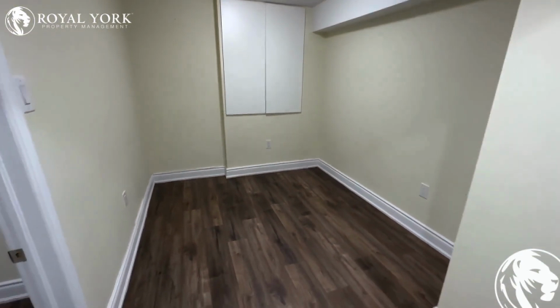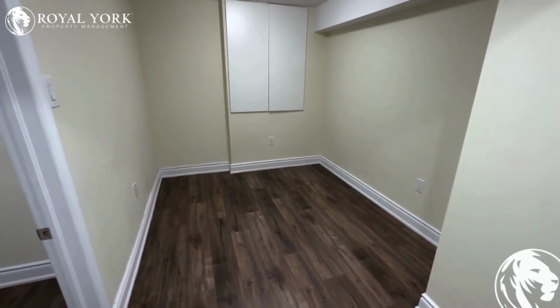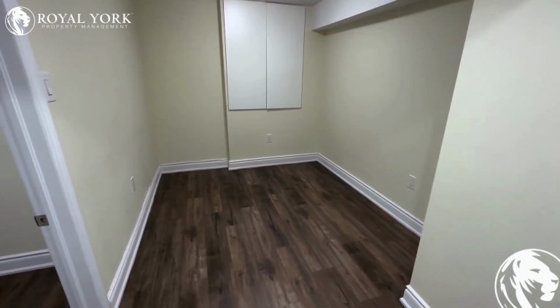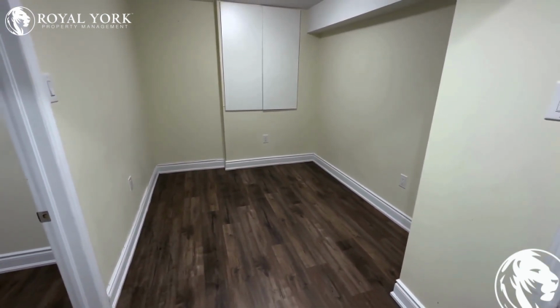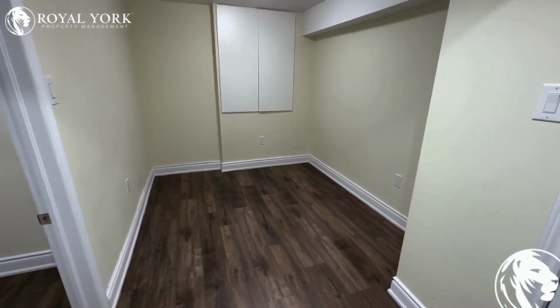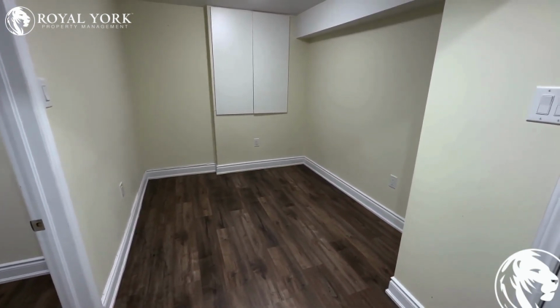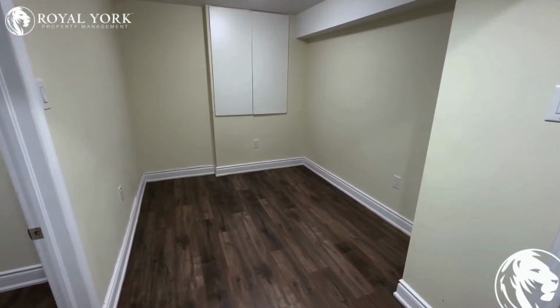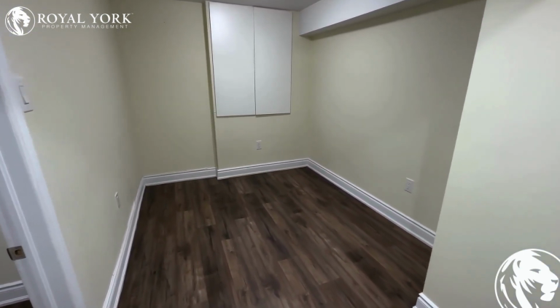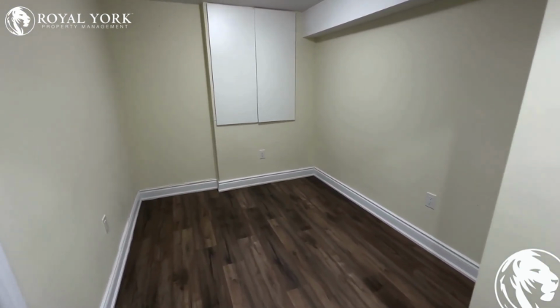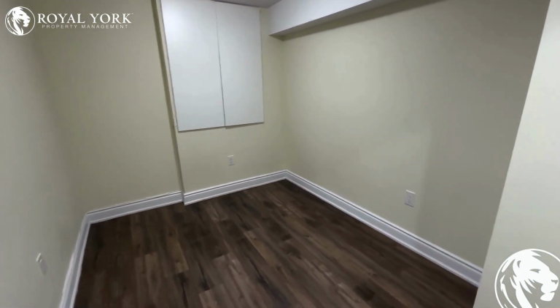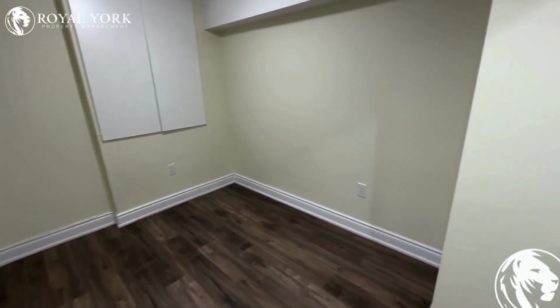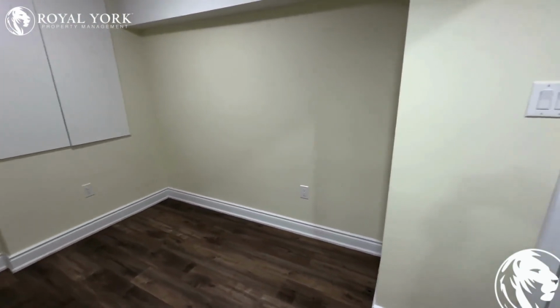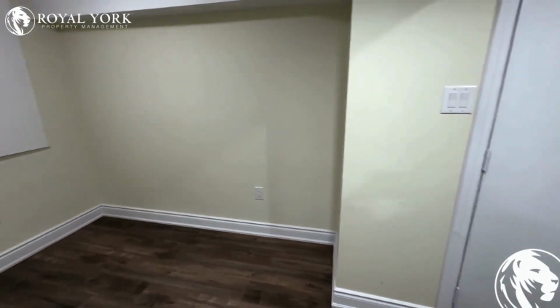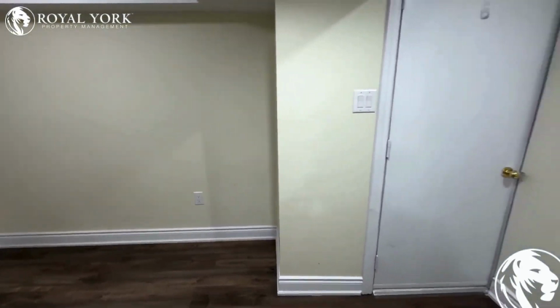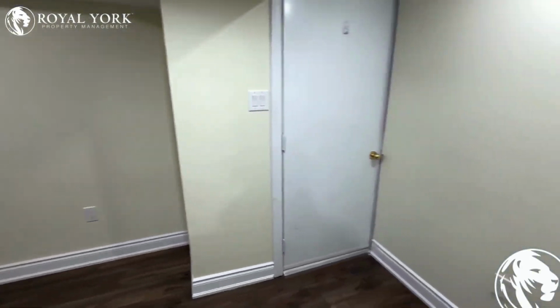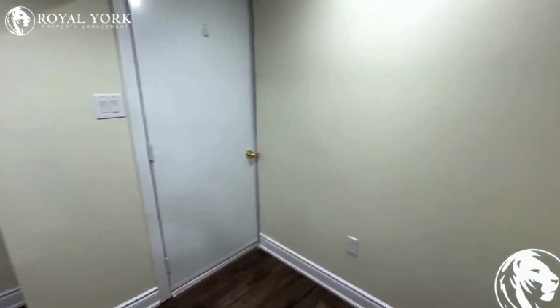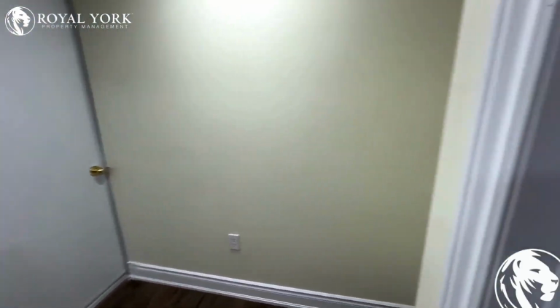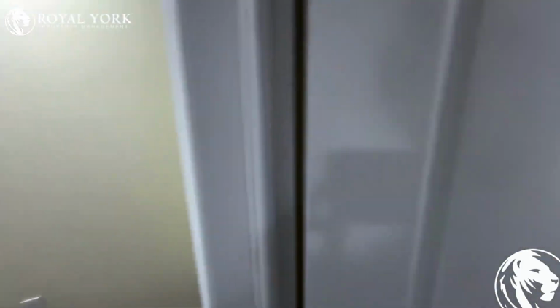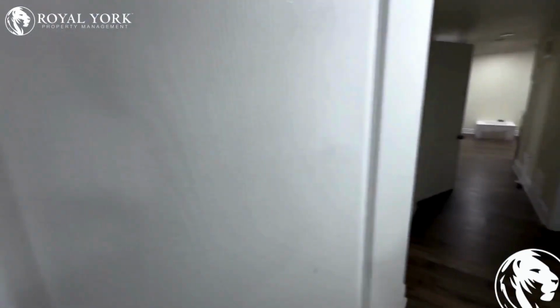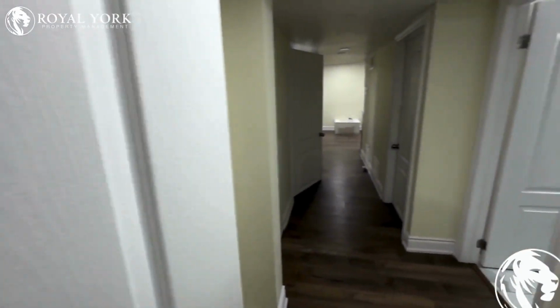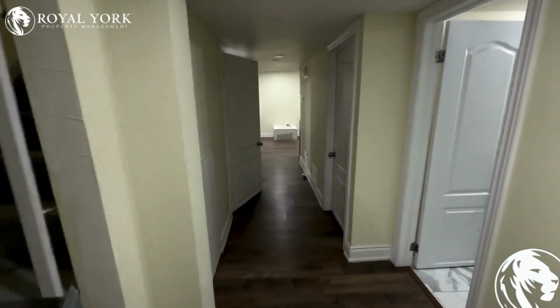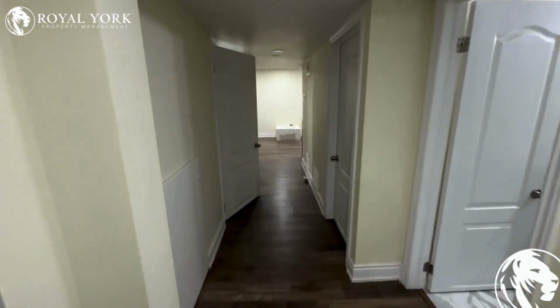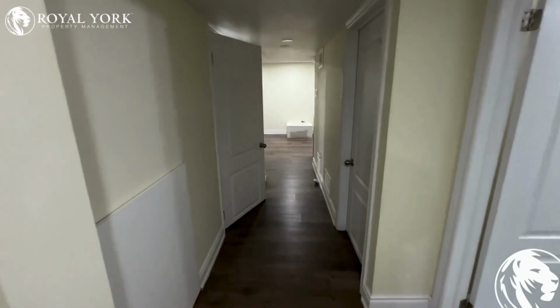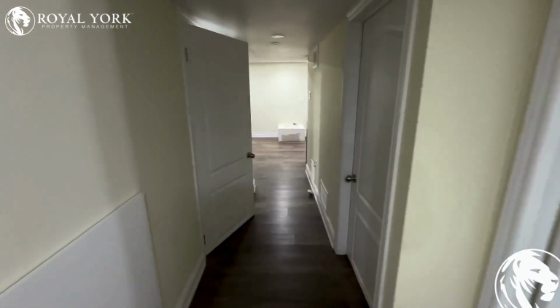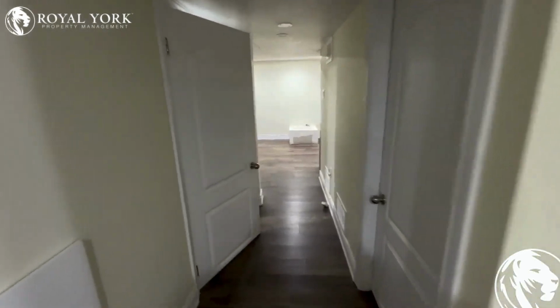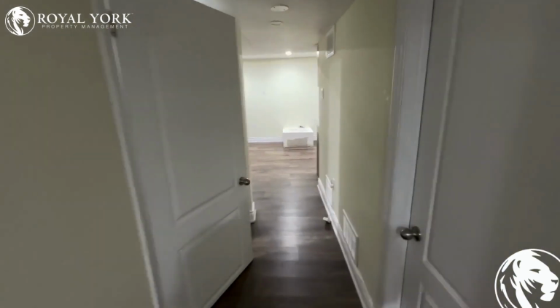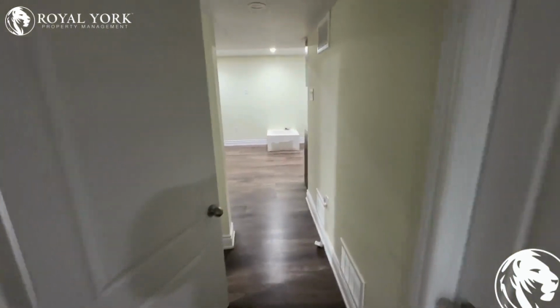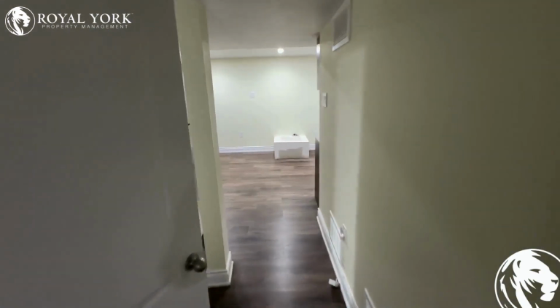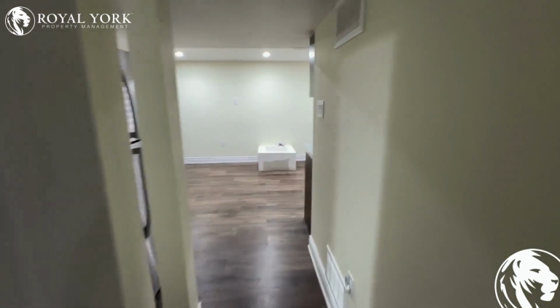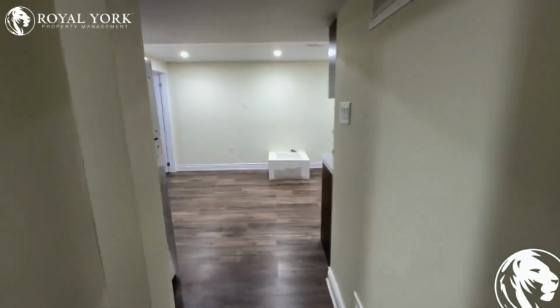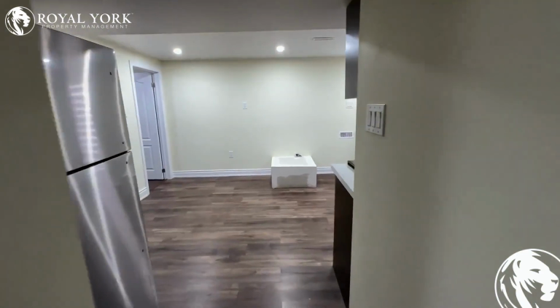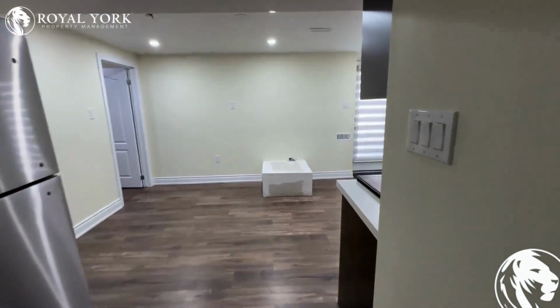Up next we have our second bedroom. Here you can fit a double-size bed with two side tables, and there is some extra space for a home office as well. If you like this property, please visit Royal York Property Management for all your property management needs, 24/7, seven days a week. Thank you so much.